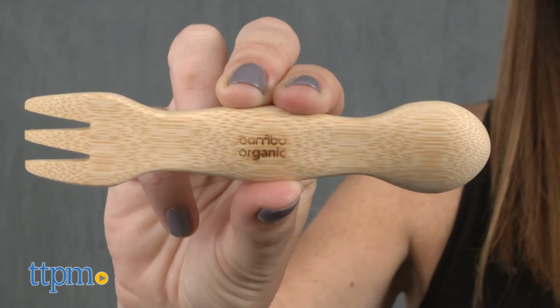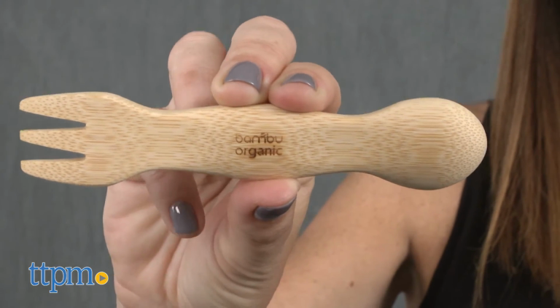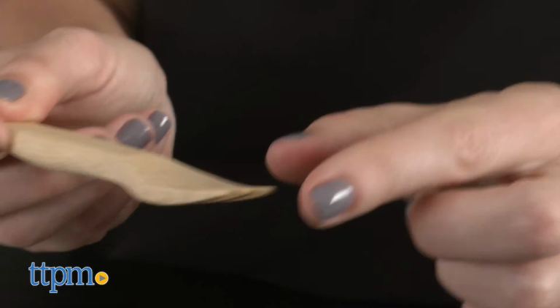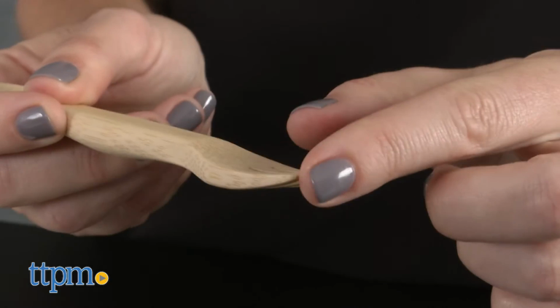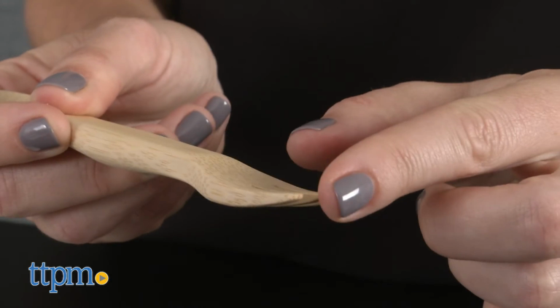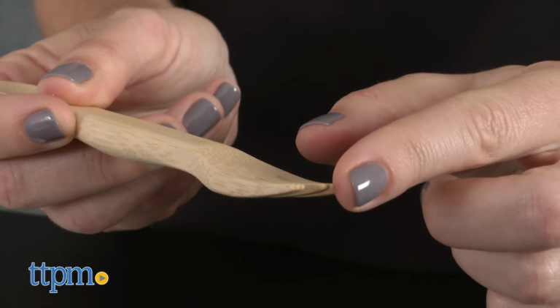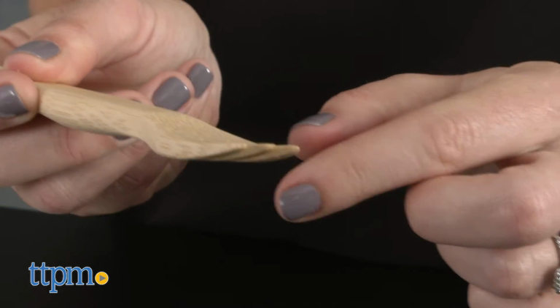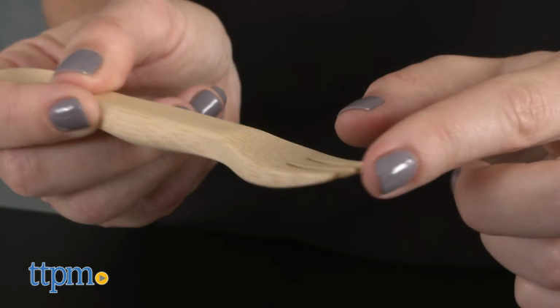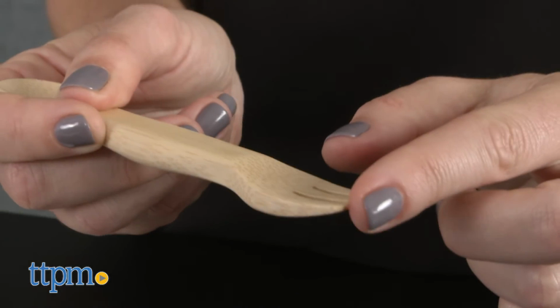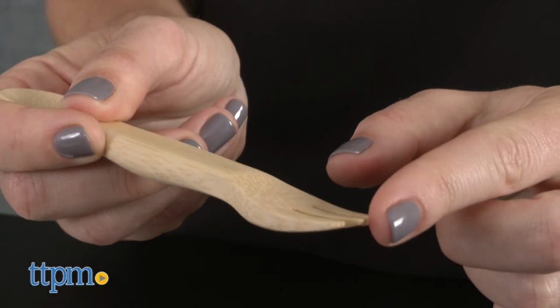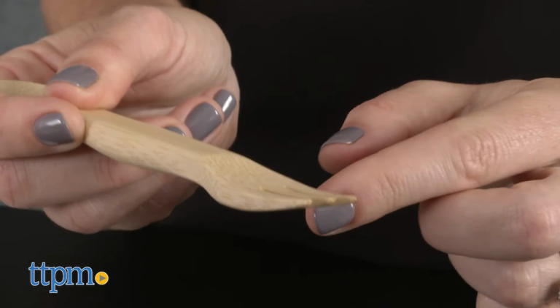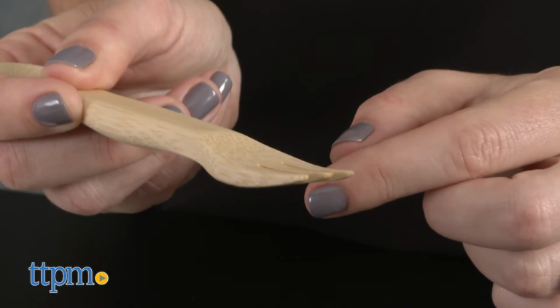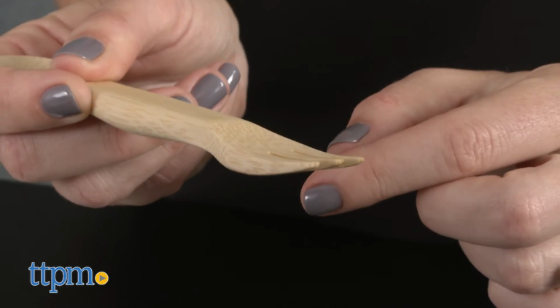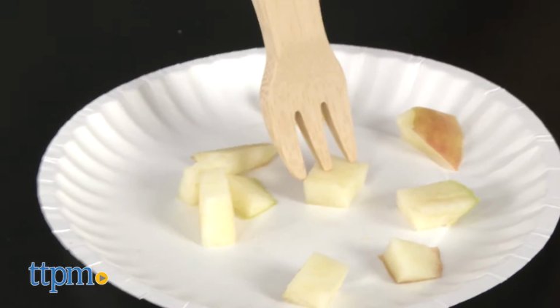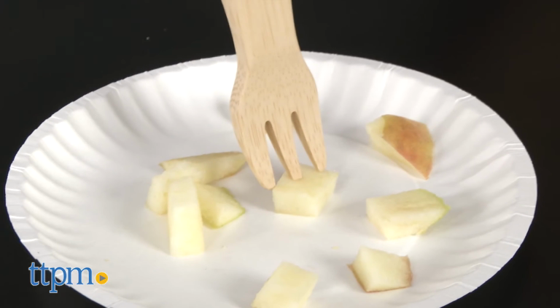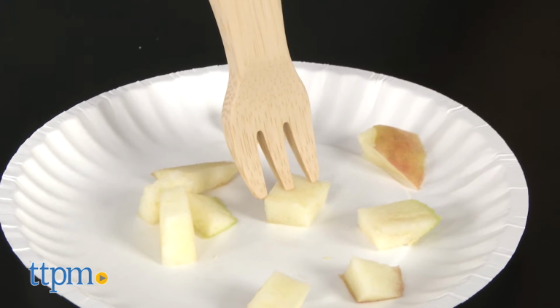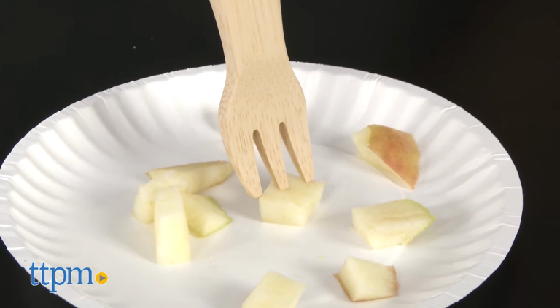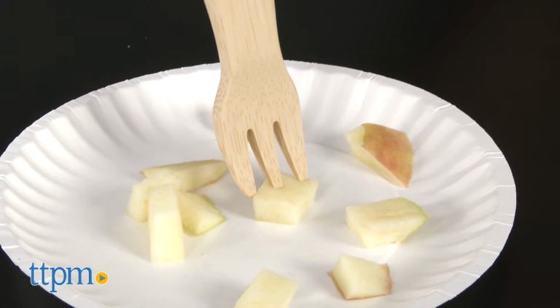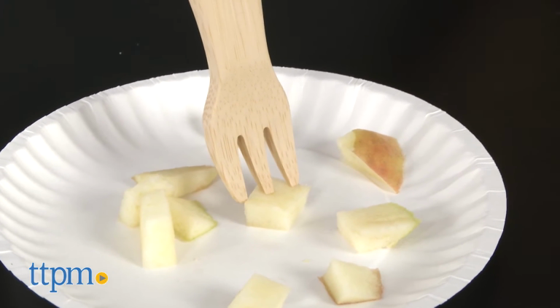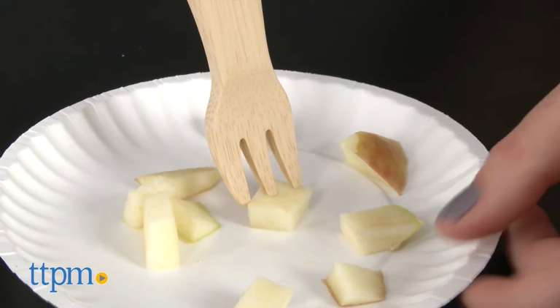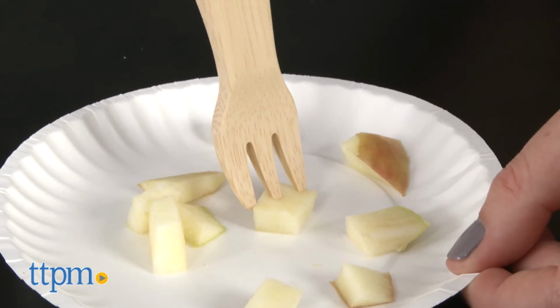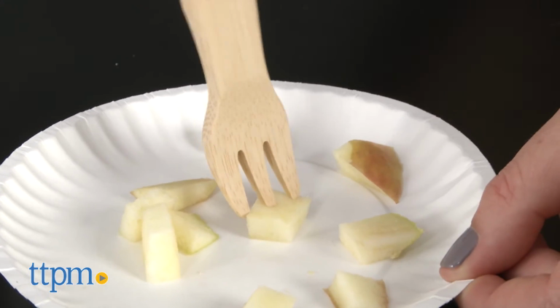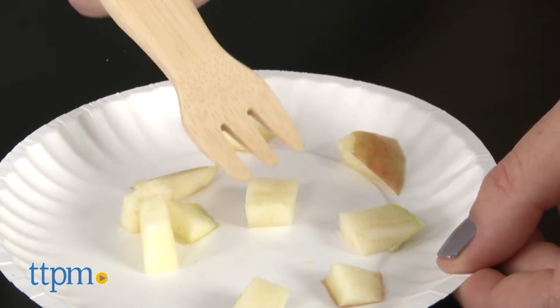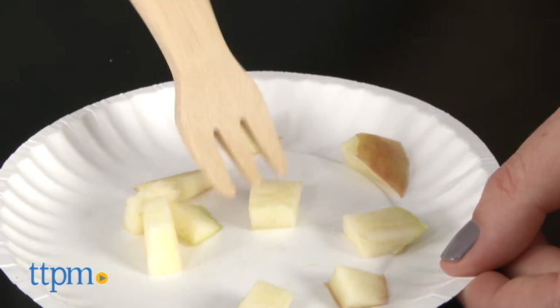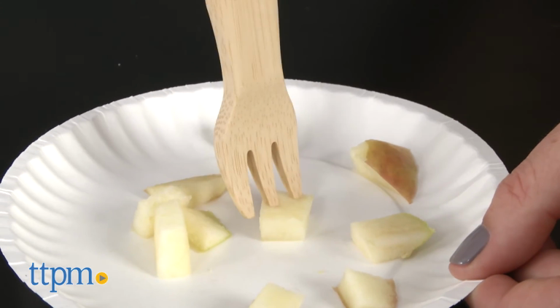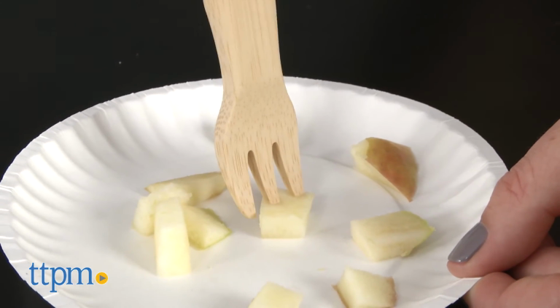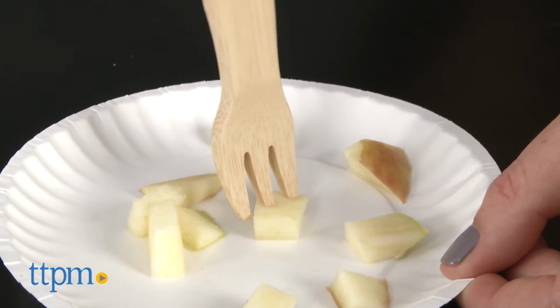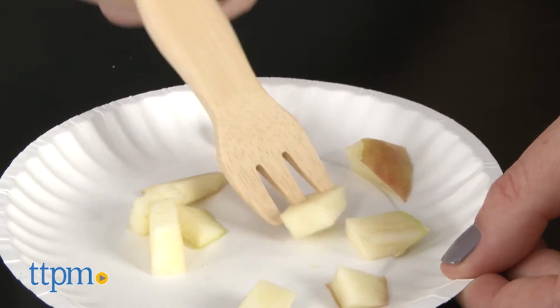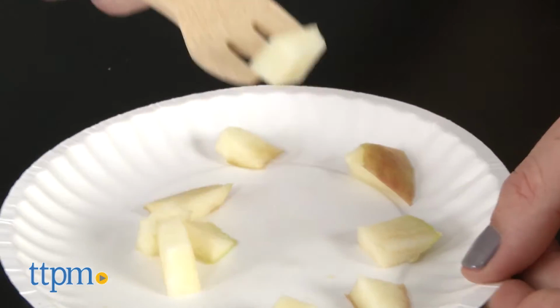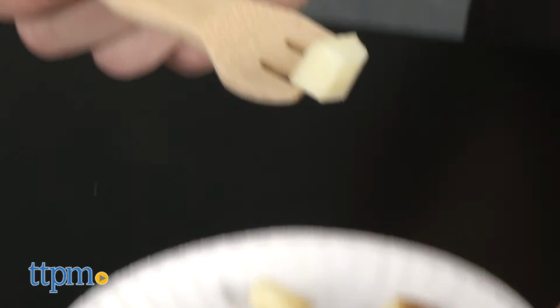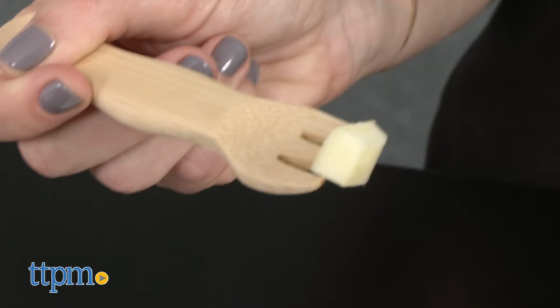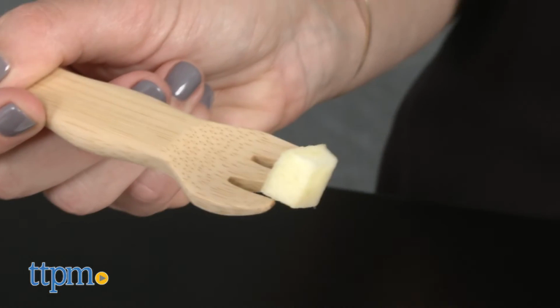The fork's prongs feature a blunt edge, which we found slightly difficult to use on many foods. It's better suited for softer foods or those that require a spoon.